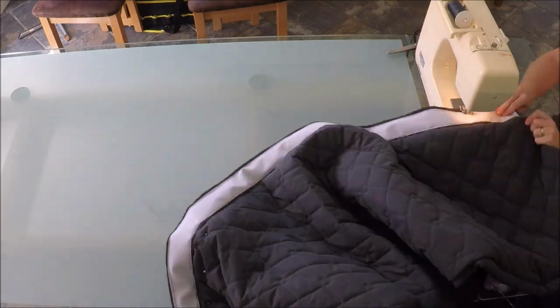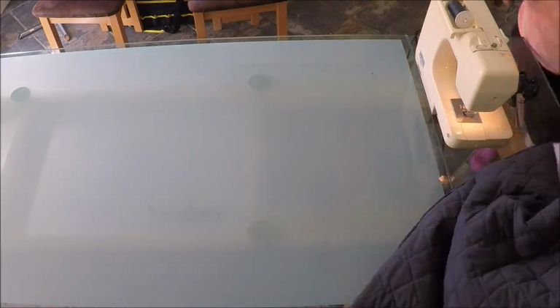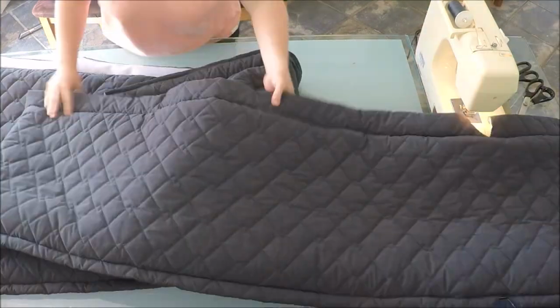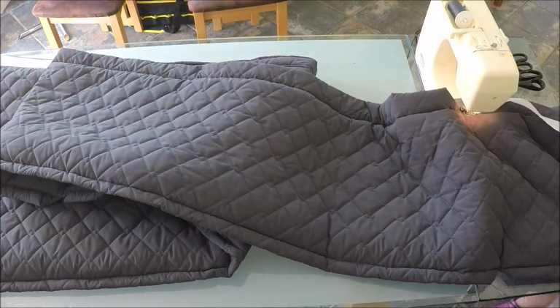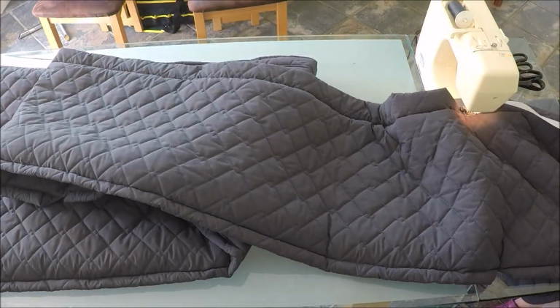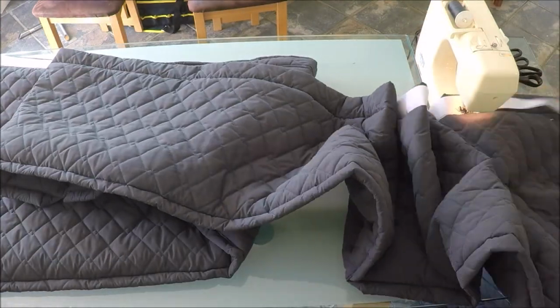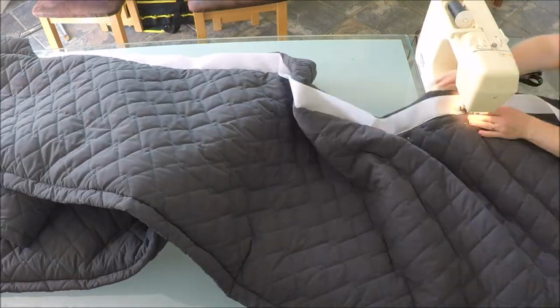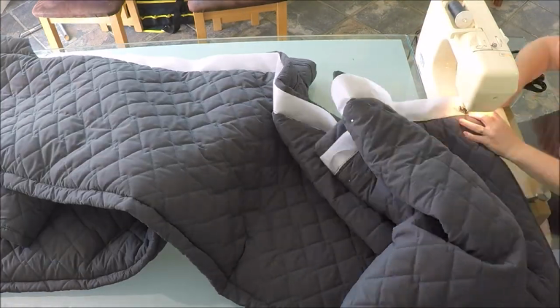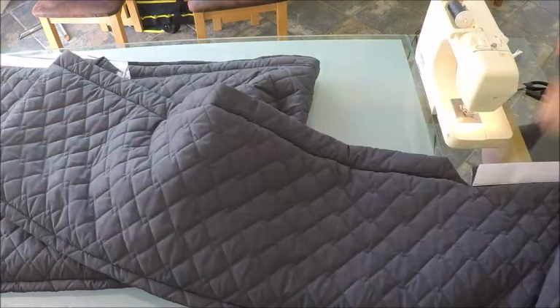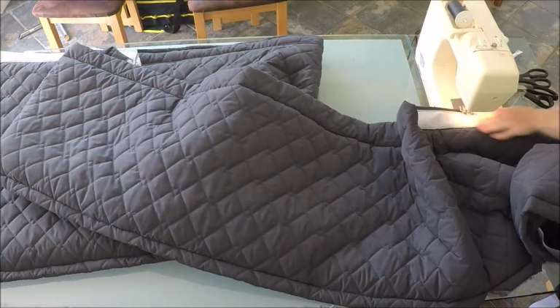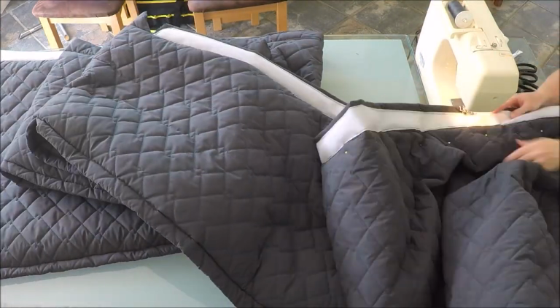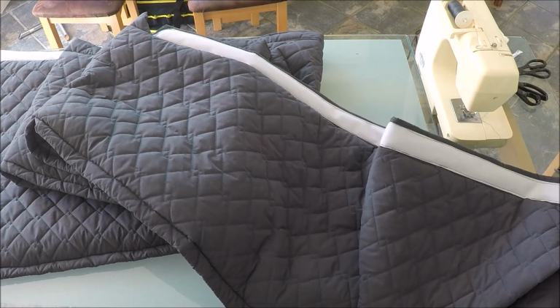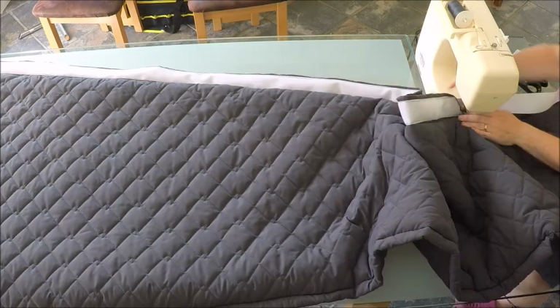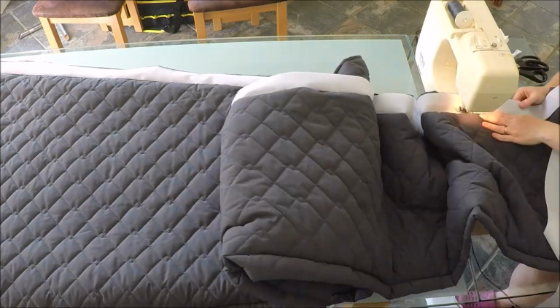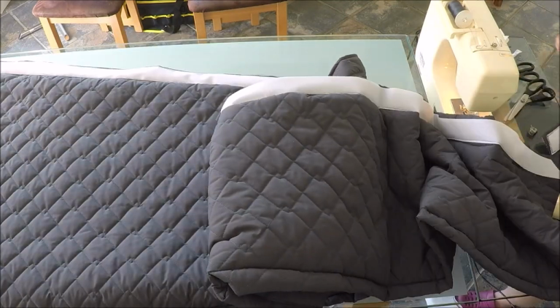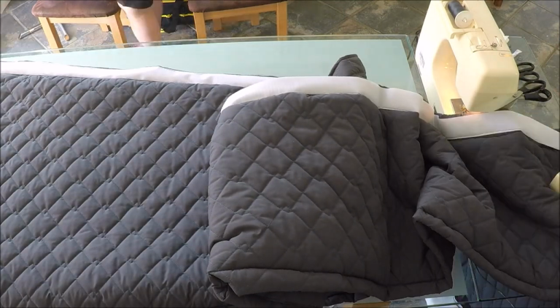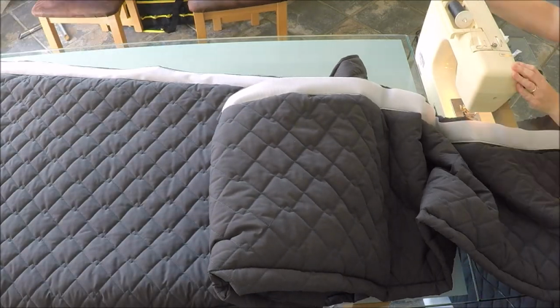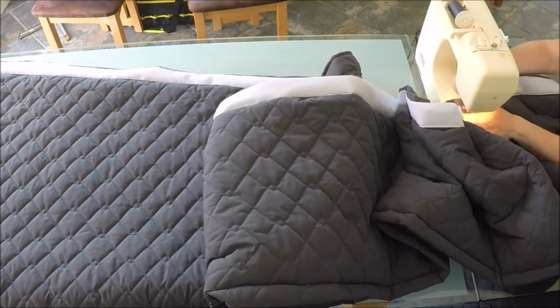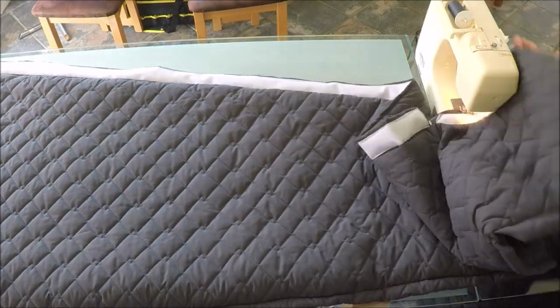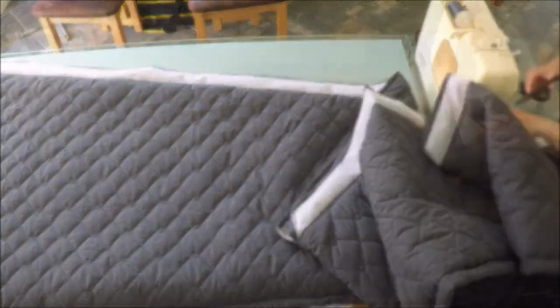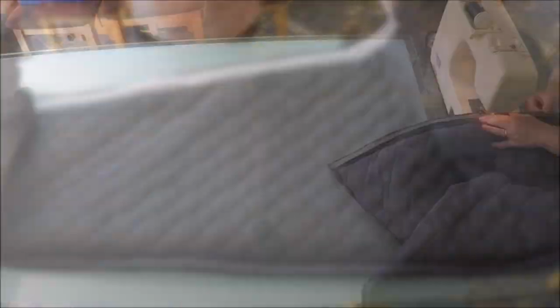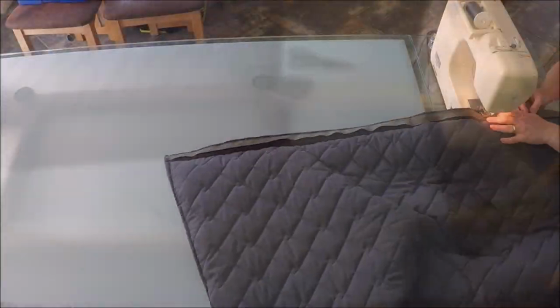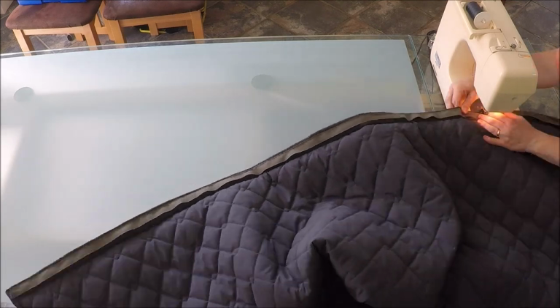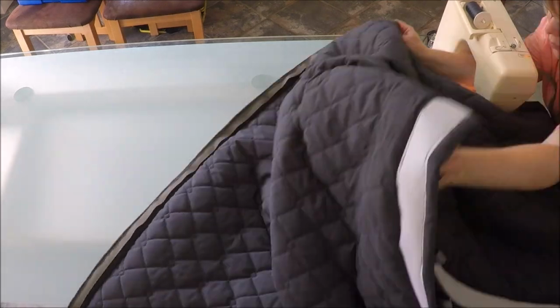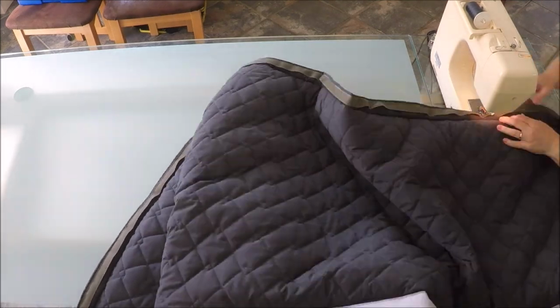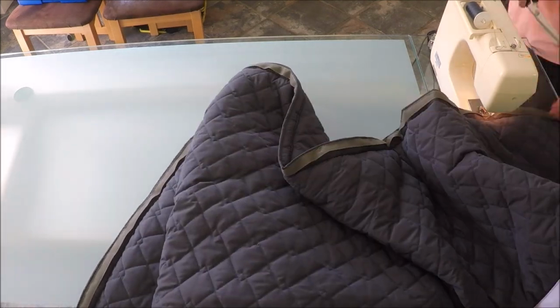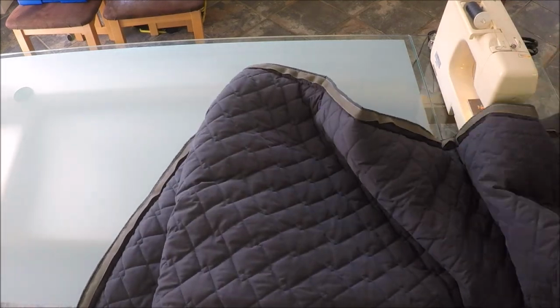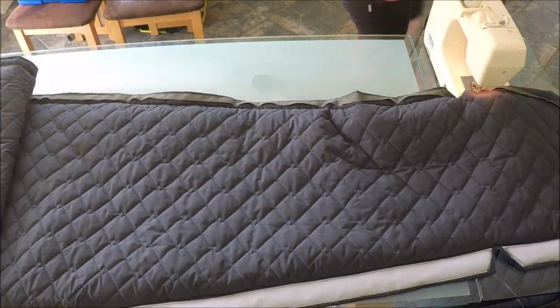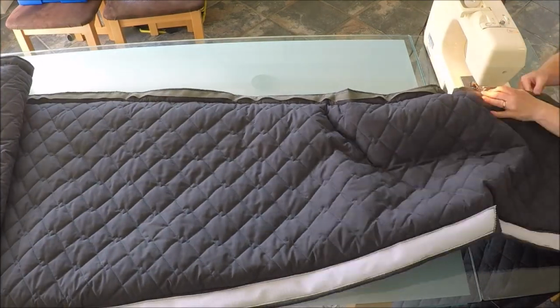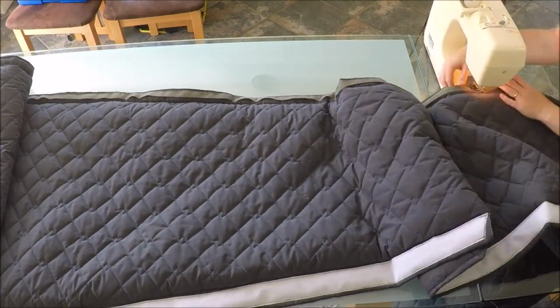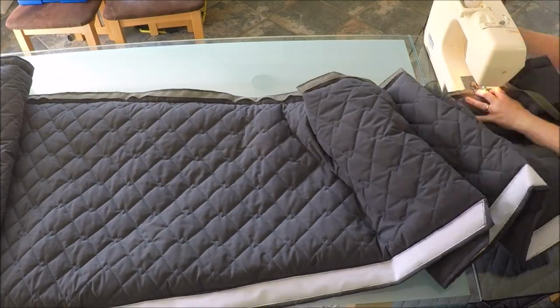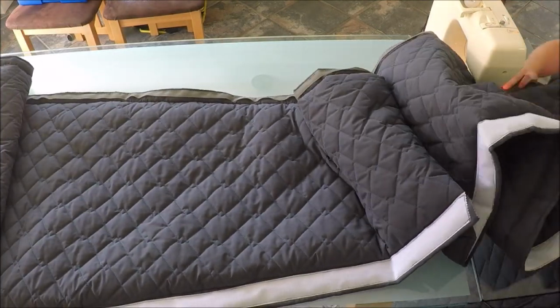I've stitched the velcro into place along the top and the bottom edges. As it wouldn't be seen, I didn't bother about what colour I used — I just used what I had to hand.